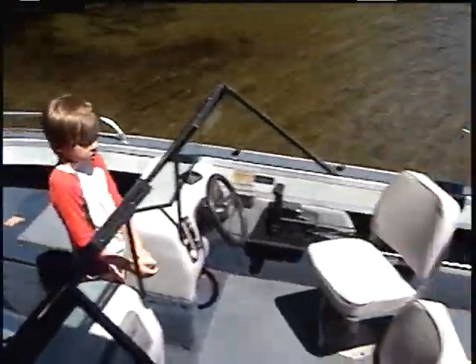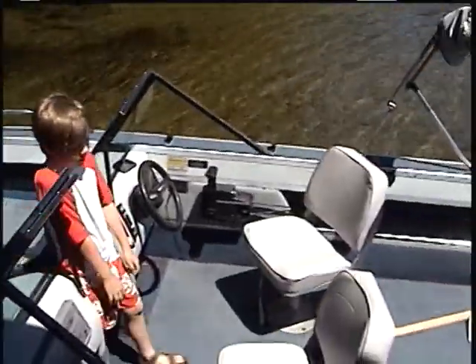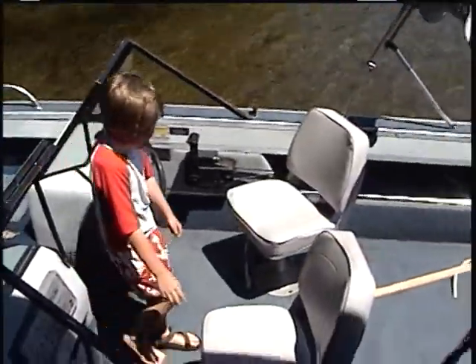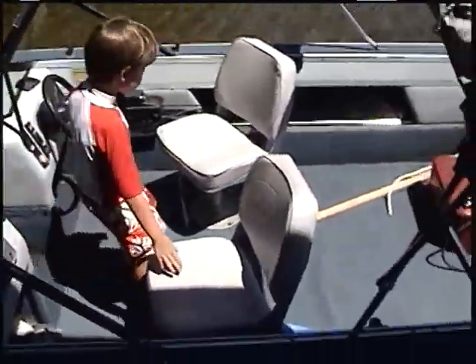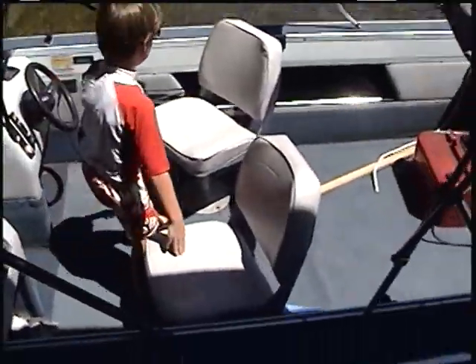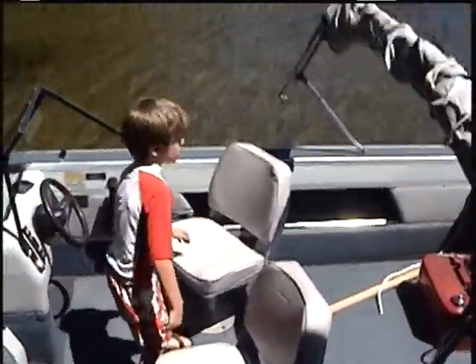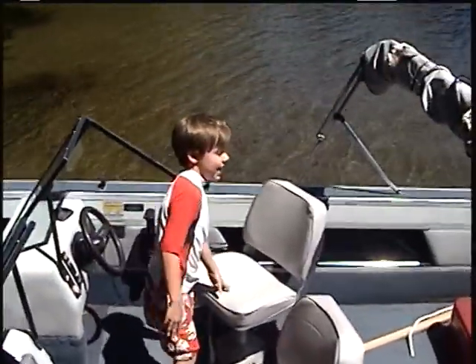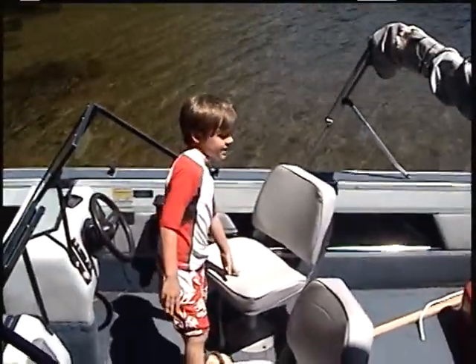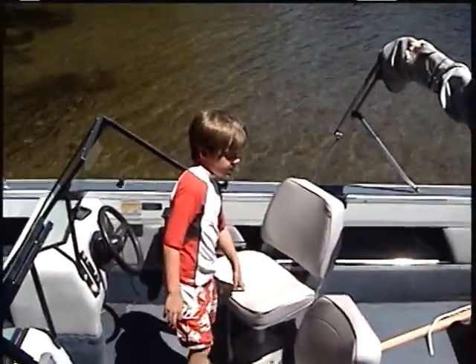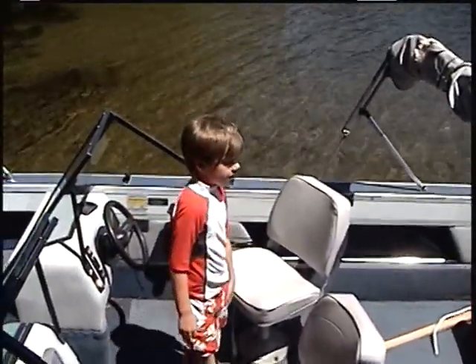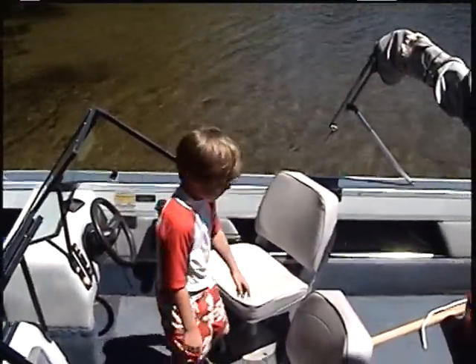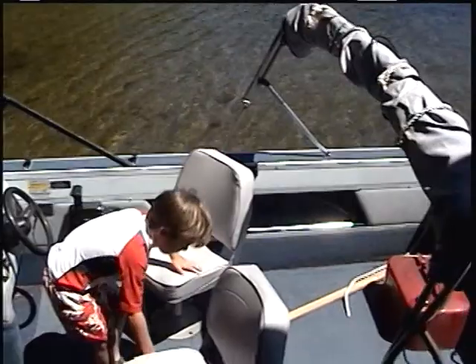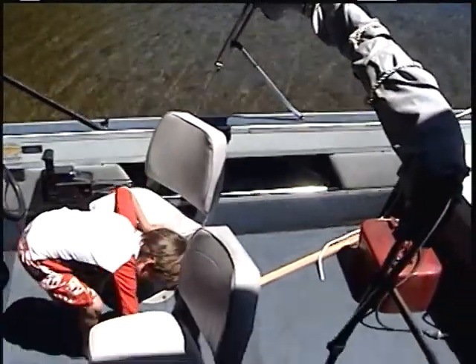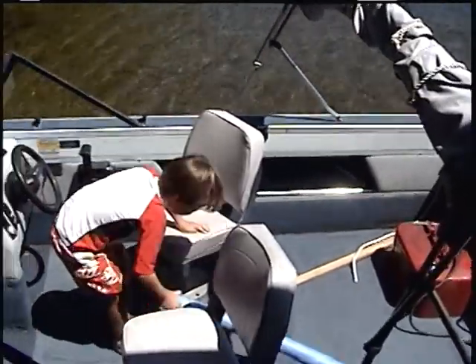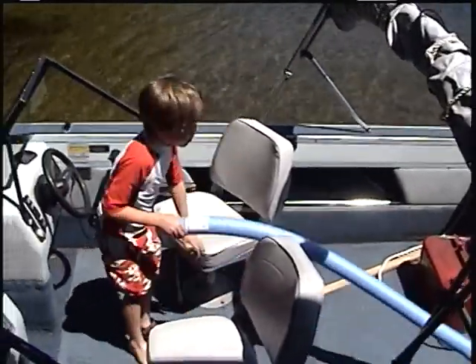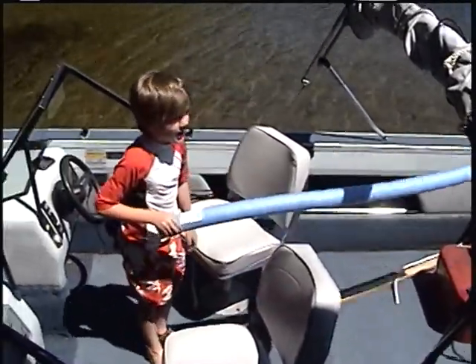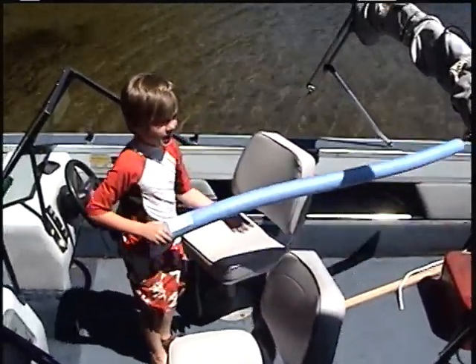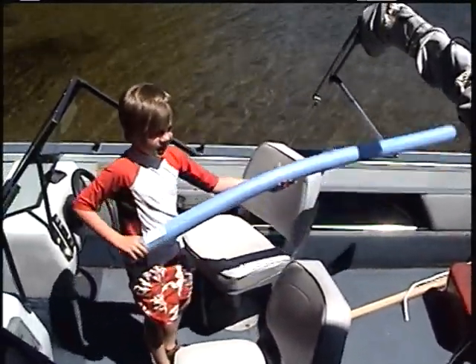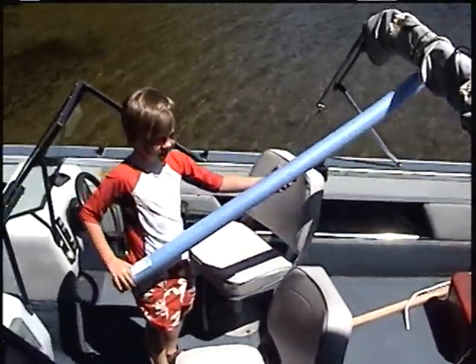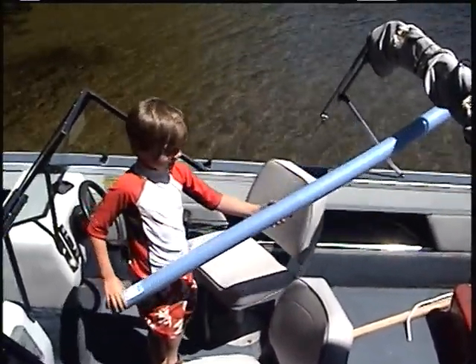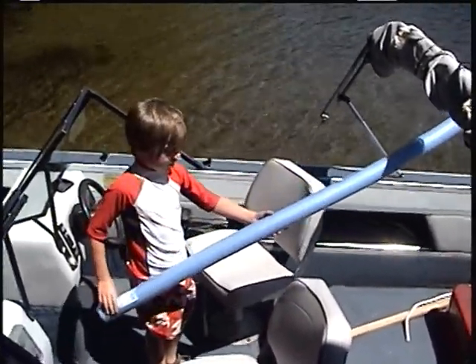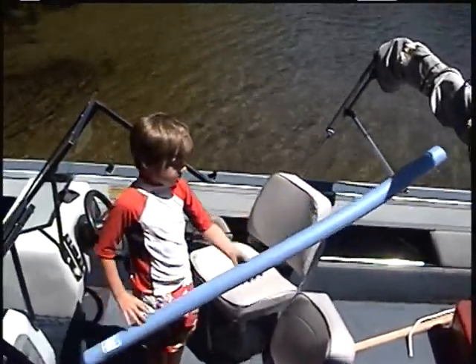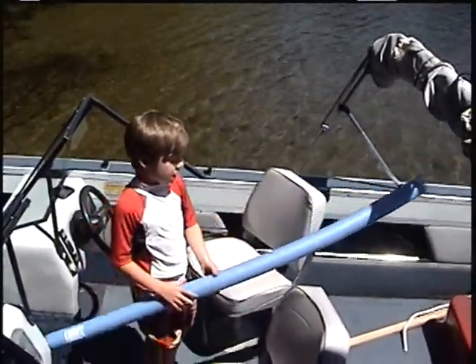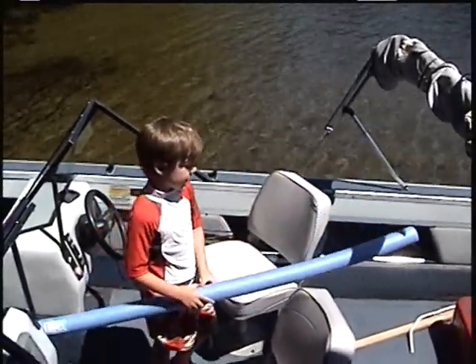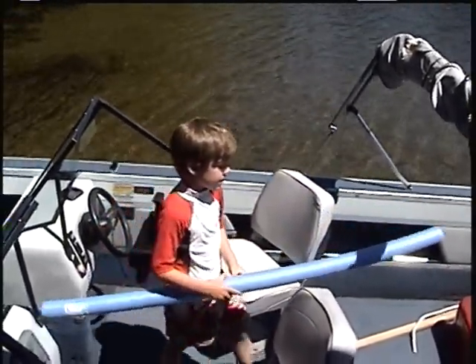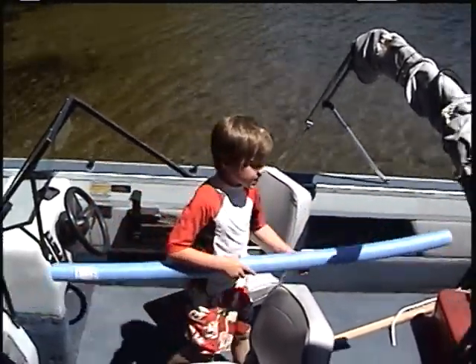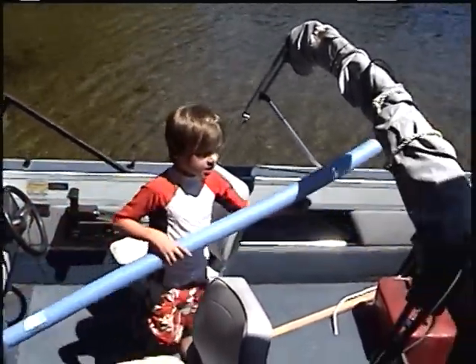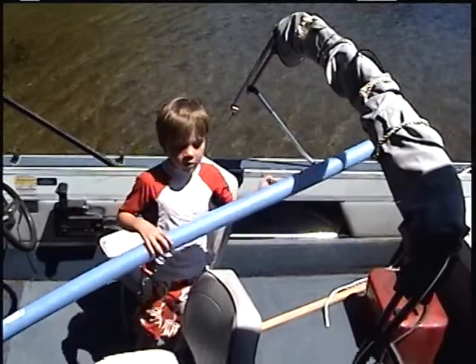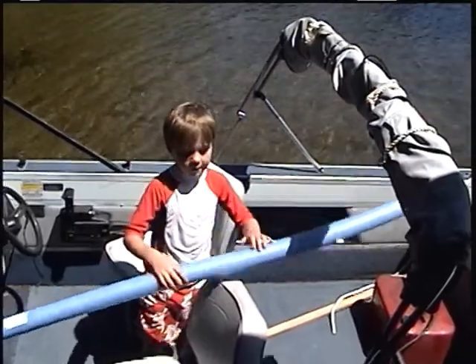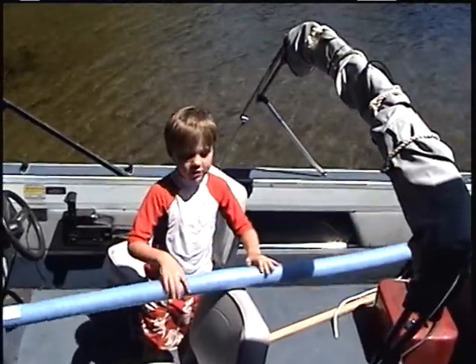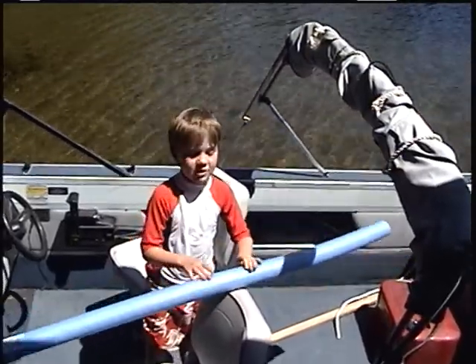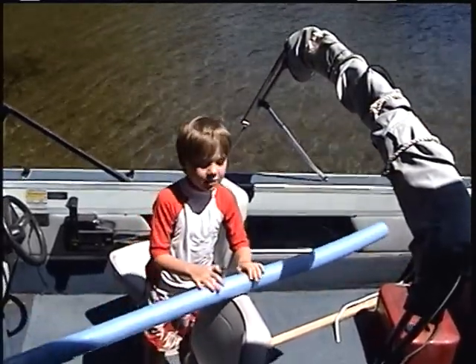I sit here and my brother sits there. My mom sits there. My dad sits there. Anyways, this is our floating noodle.